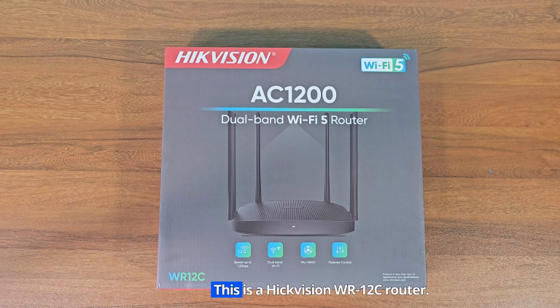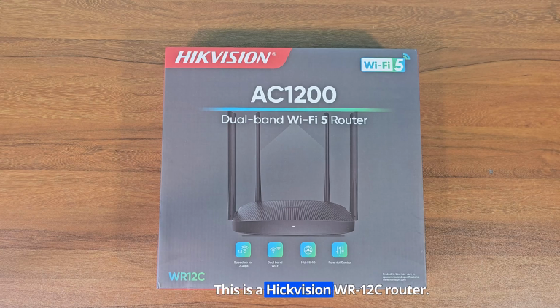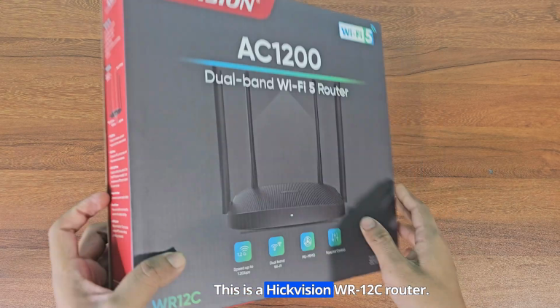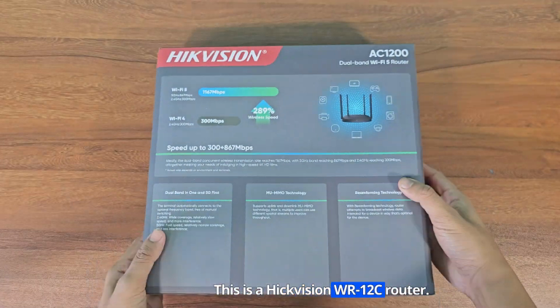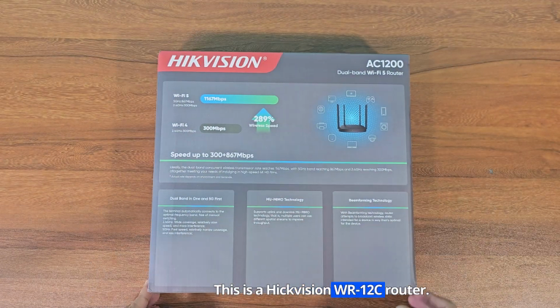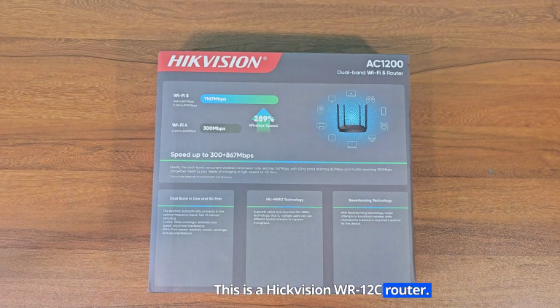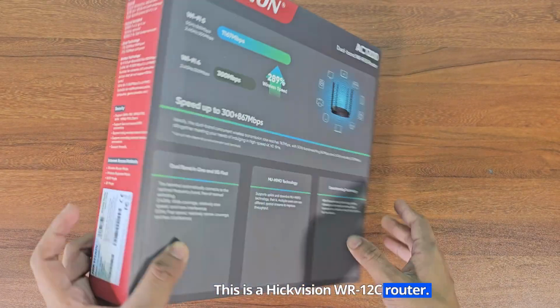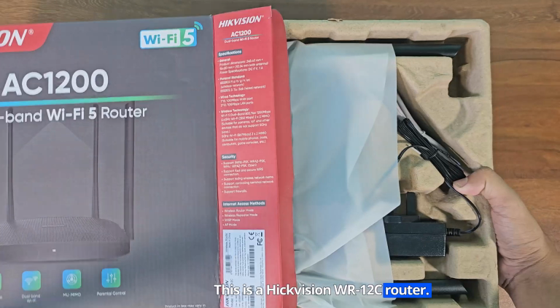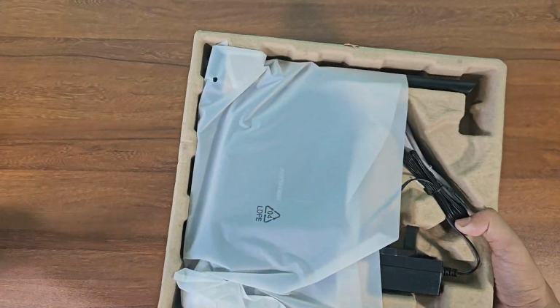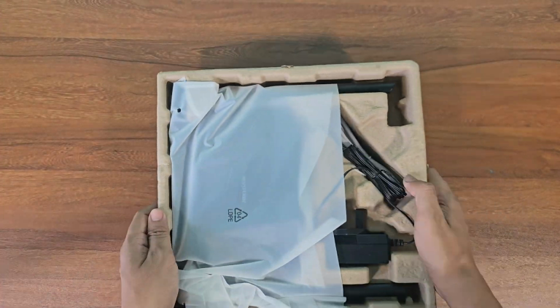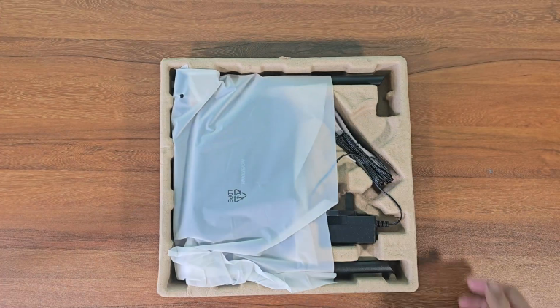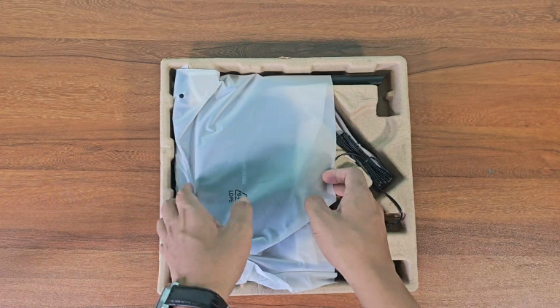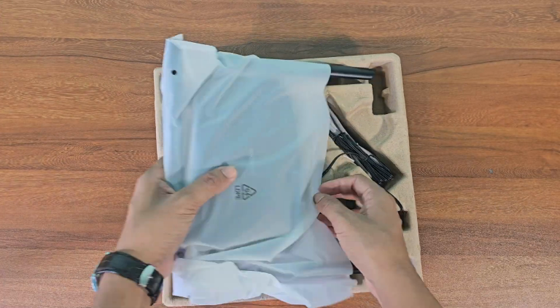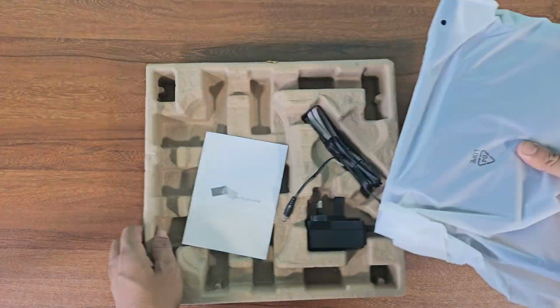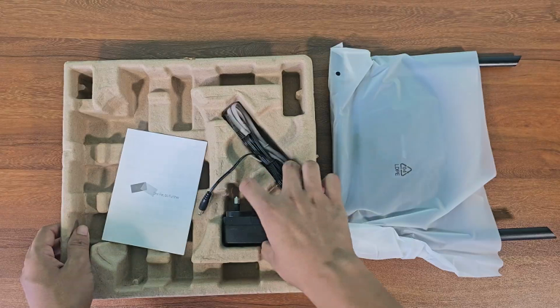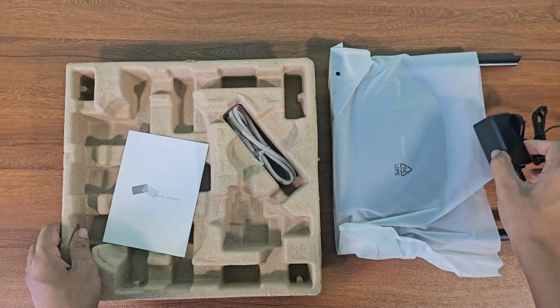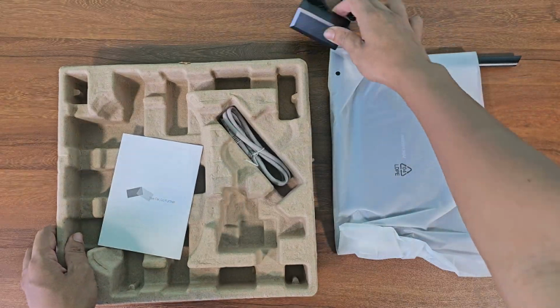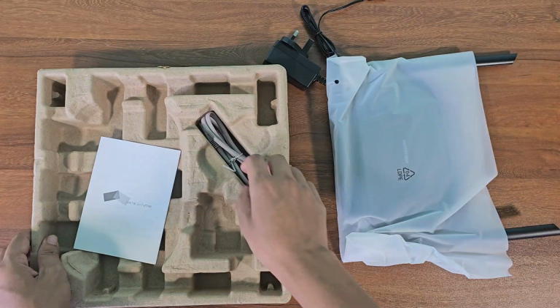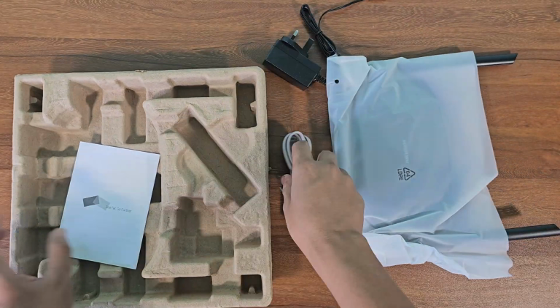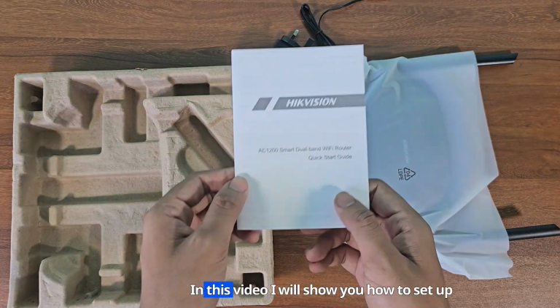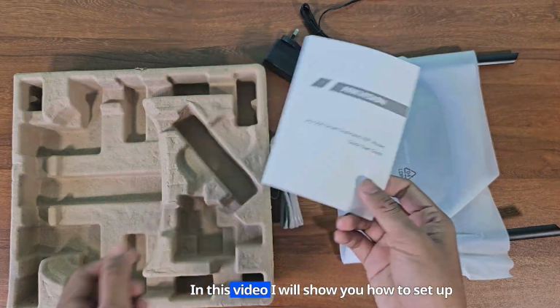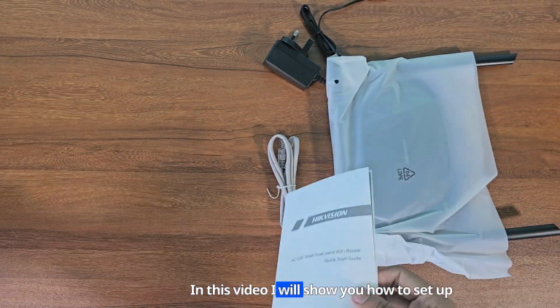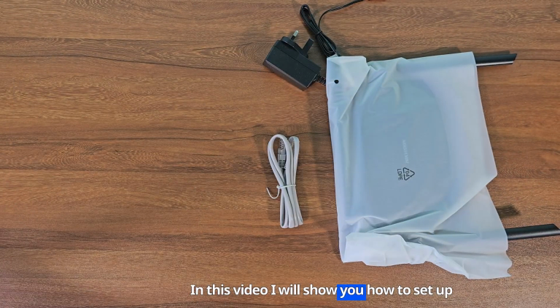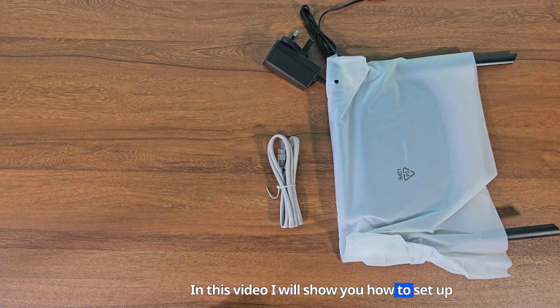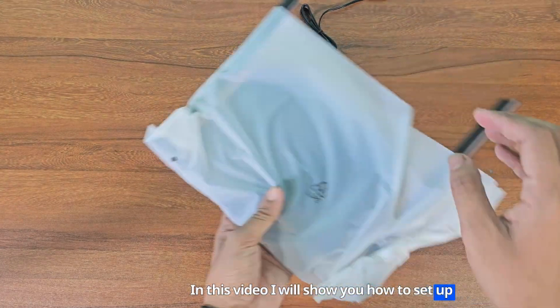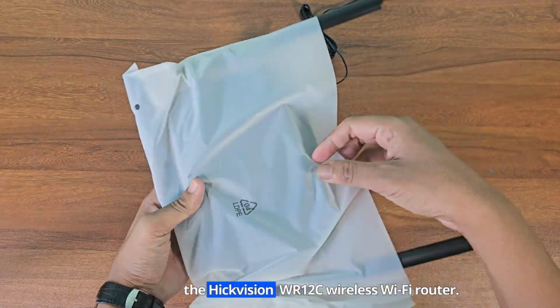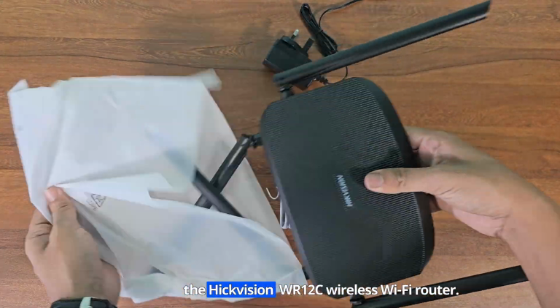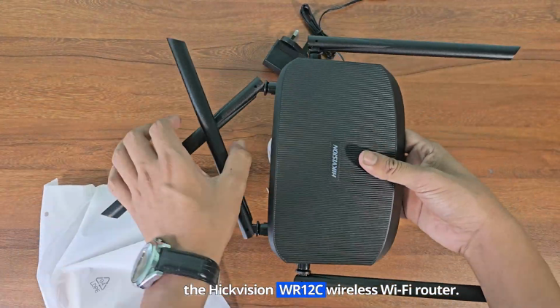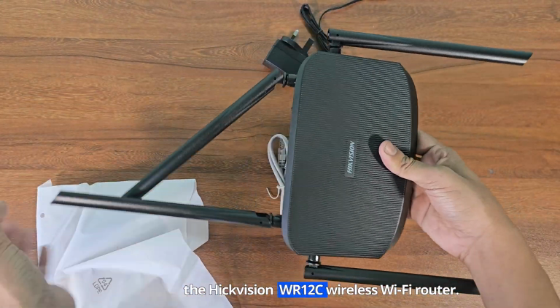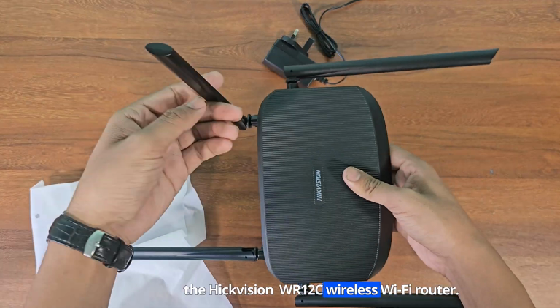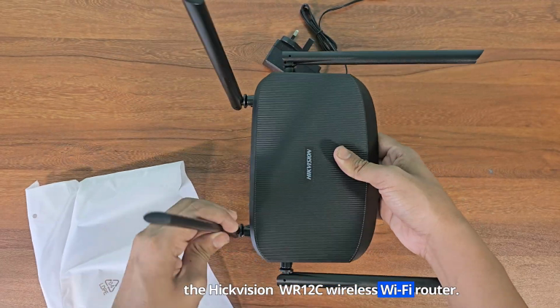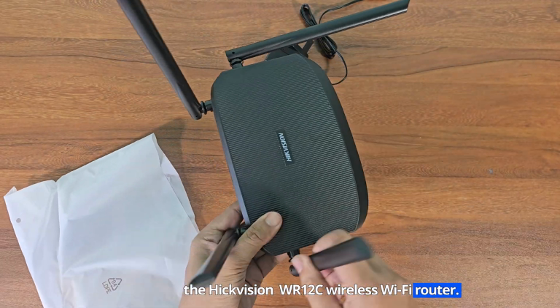This is a Hikvision WR12C router. In this video I will show you how to set up the Hikvision WR12C wireless Wi-Fi router.